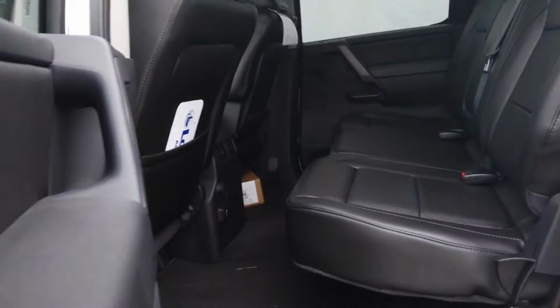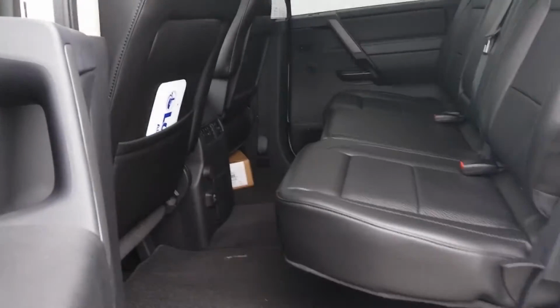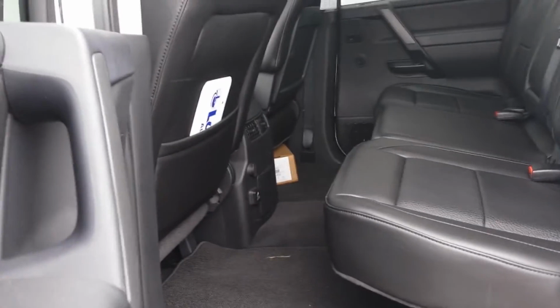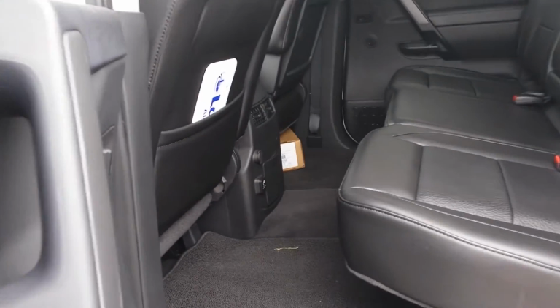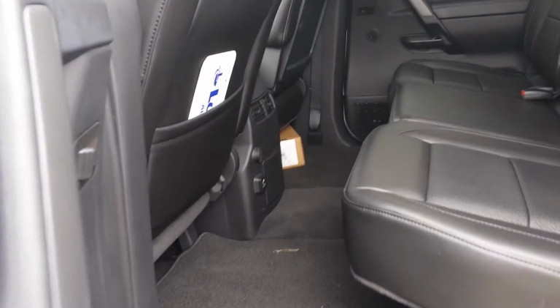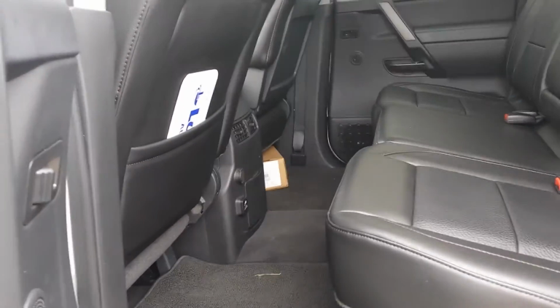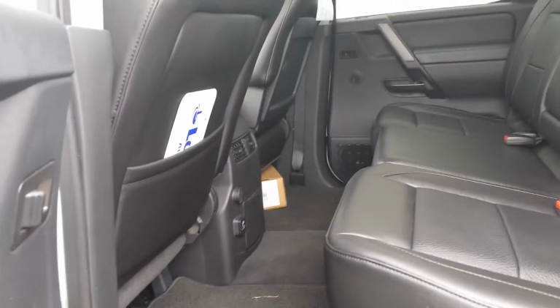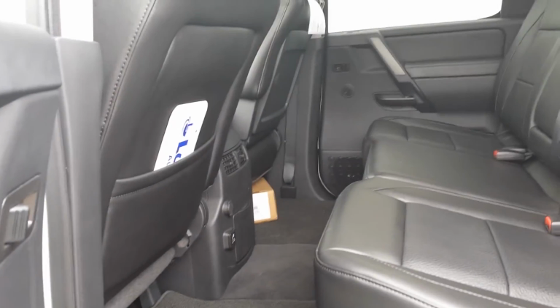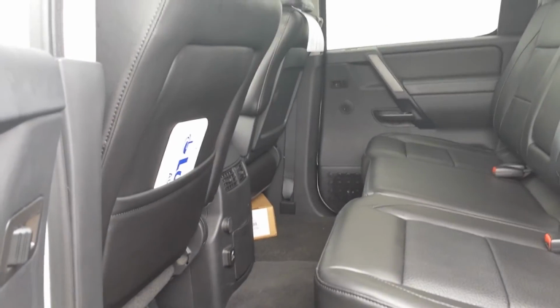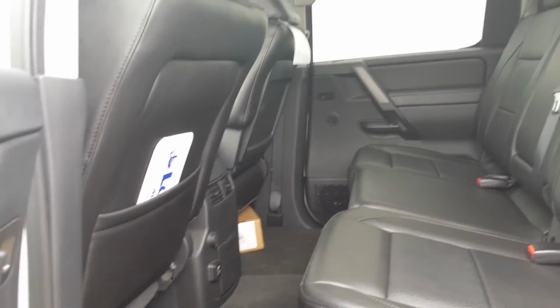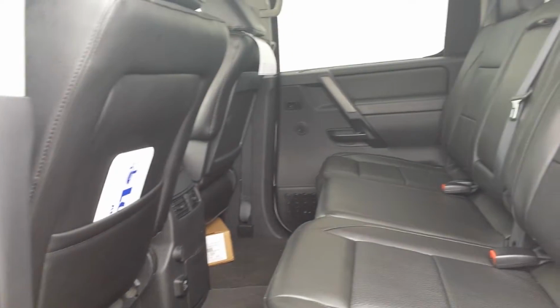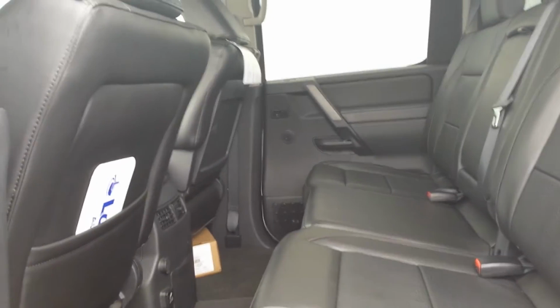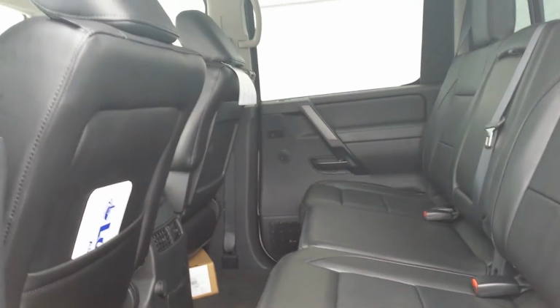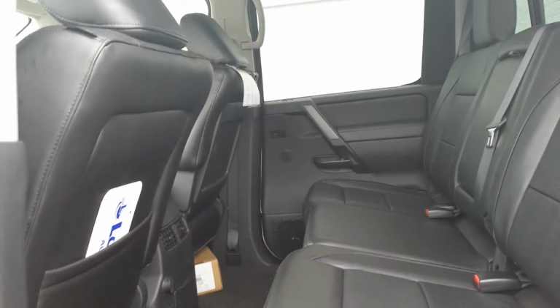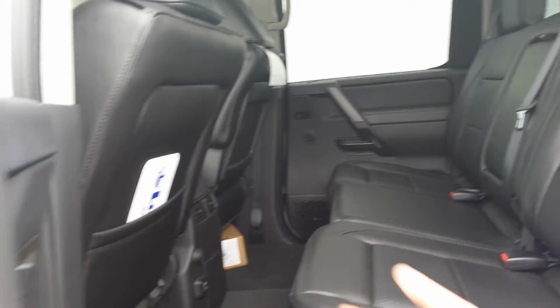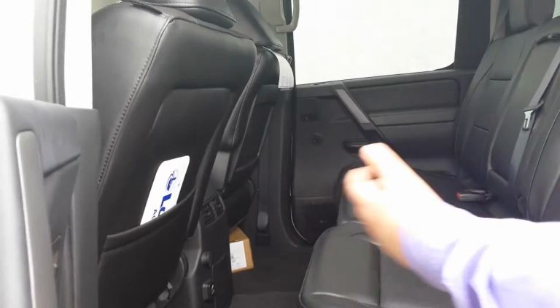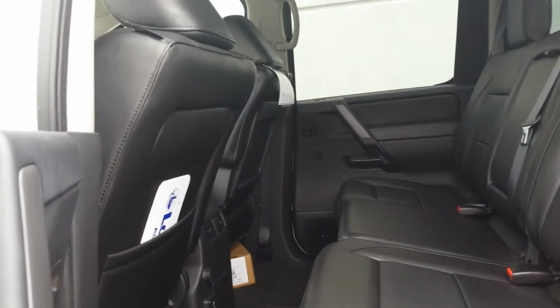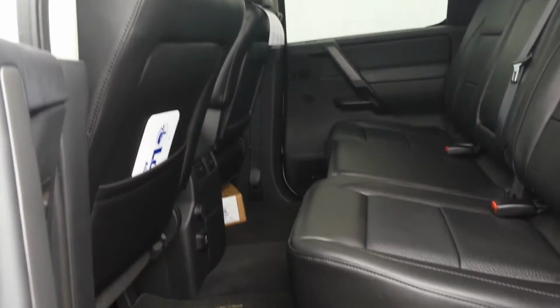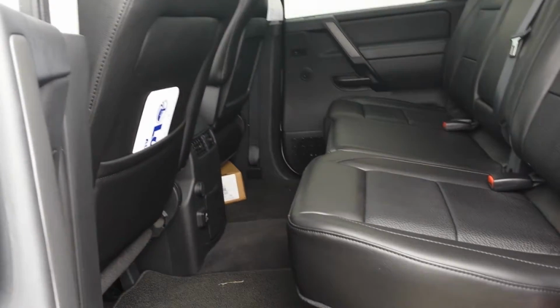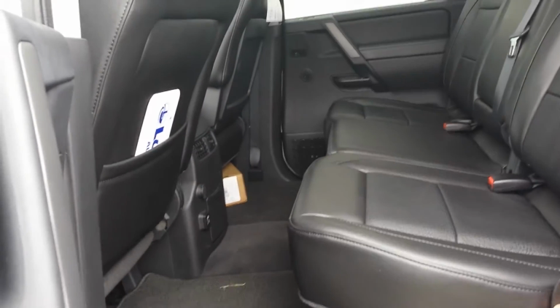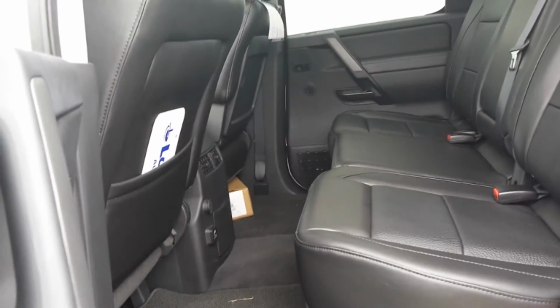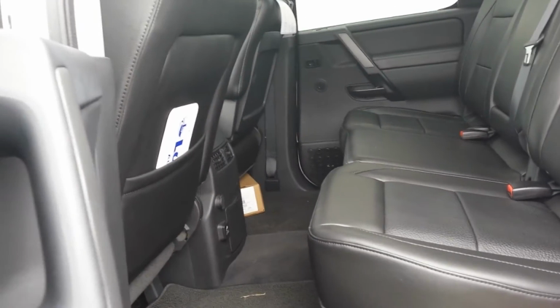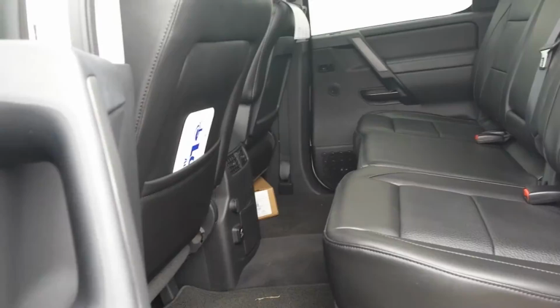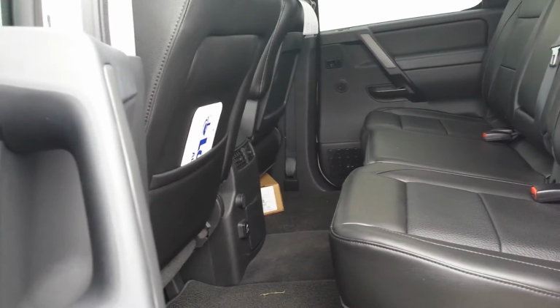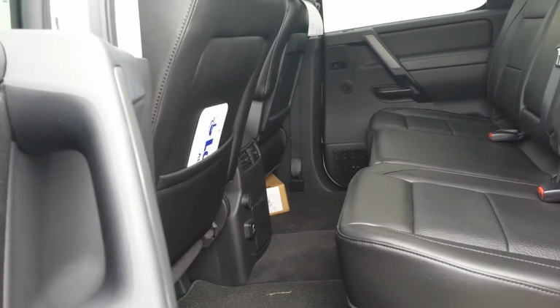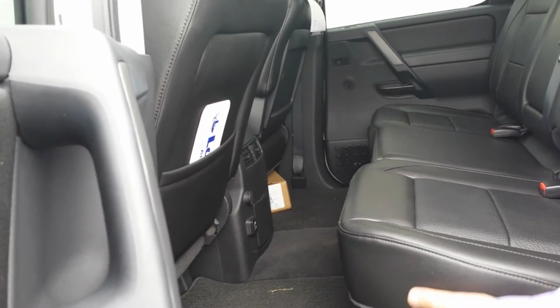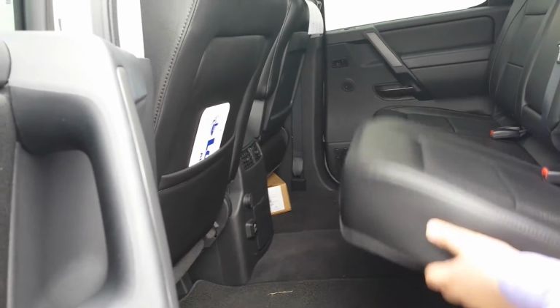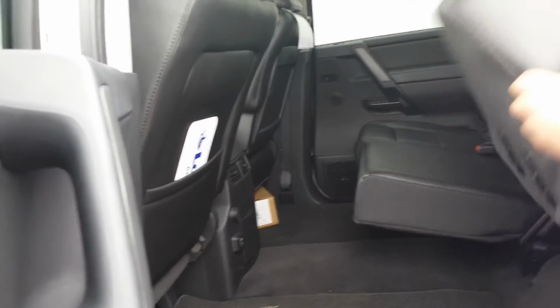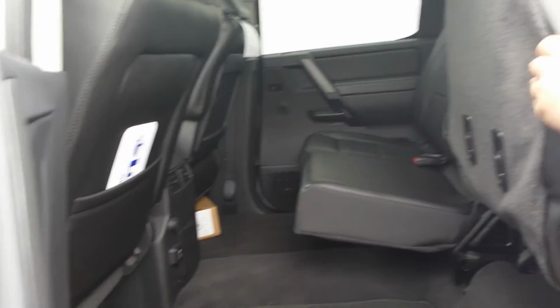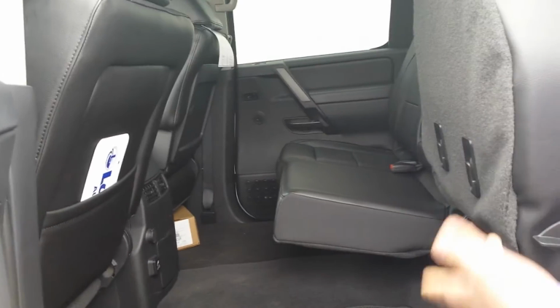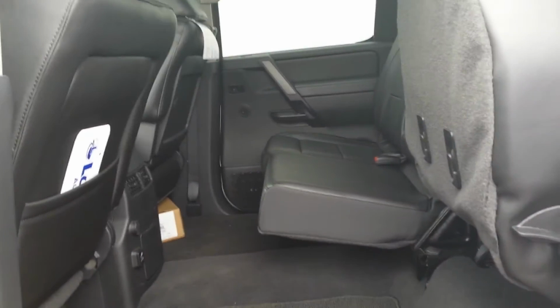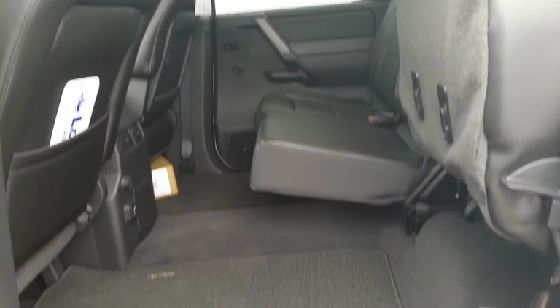As you can see, they have their own air conditioner vents and their own plug-in in the rear. Back here there's tons of room for any rear occupants you may have. And these seats are real easy — they fold right up in case you need a little extra room.